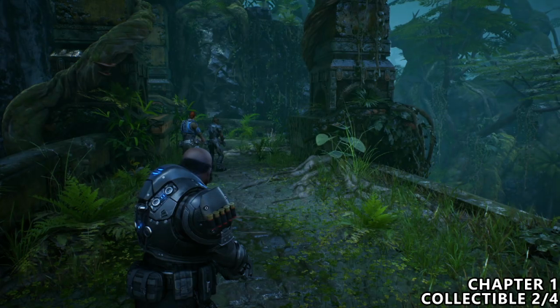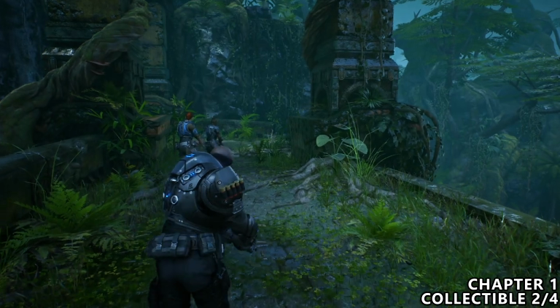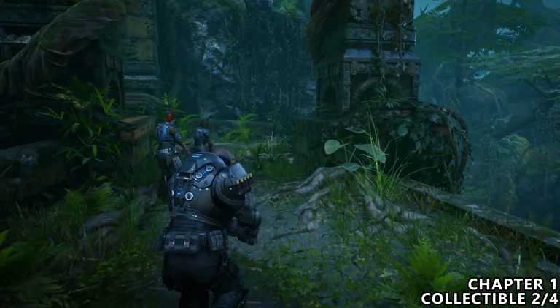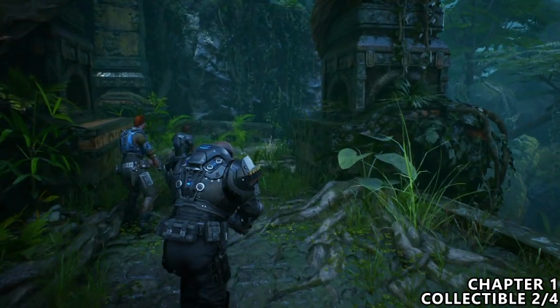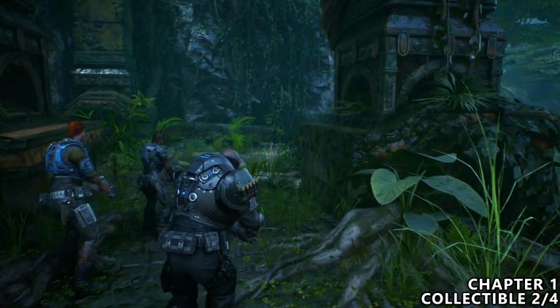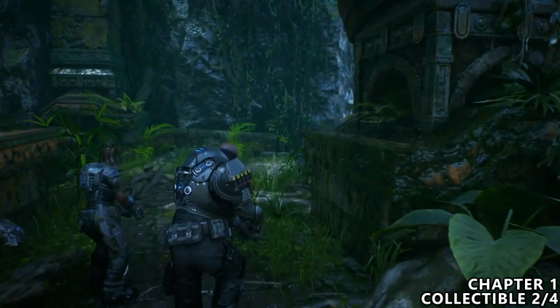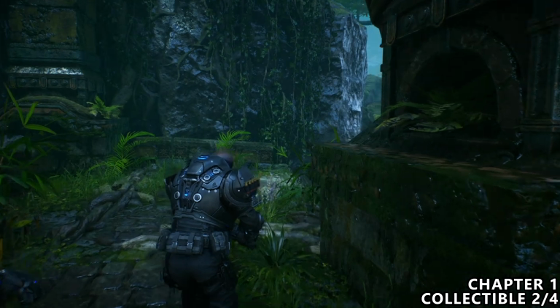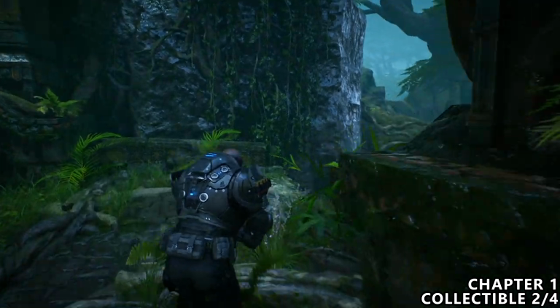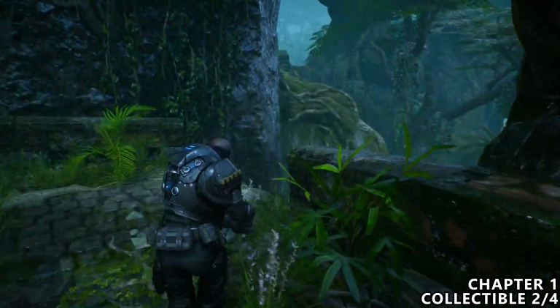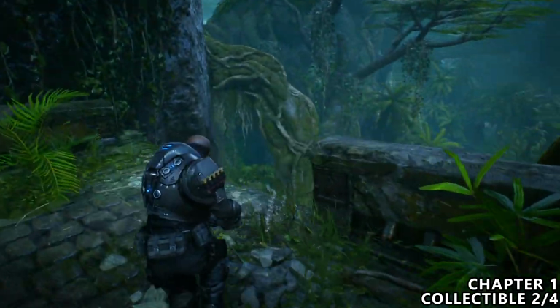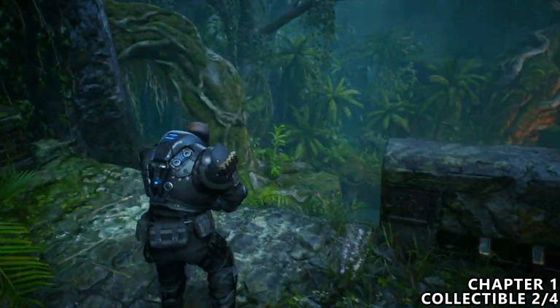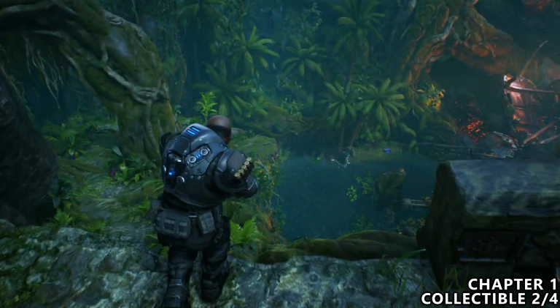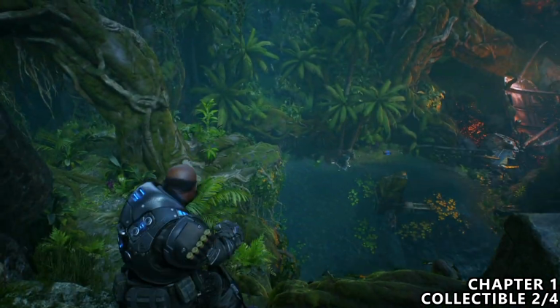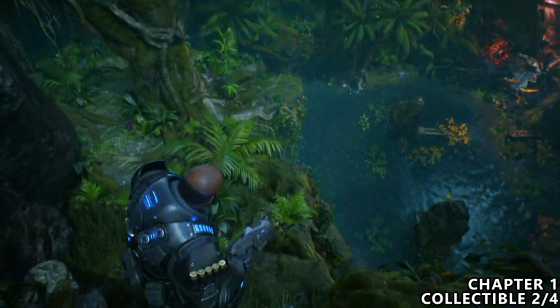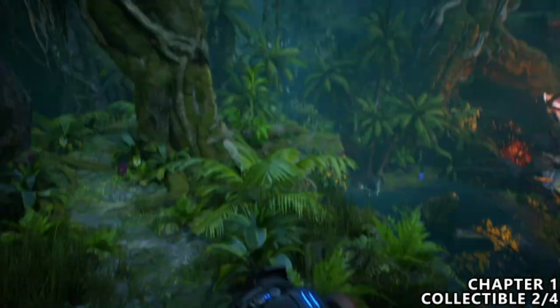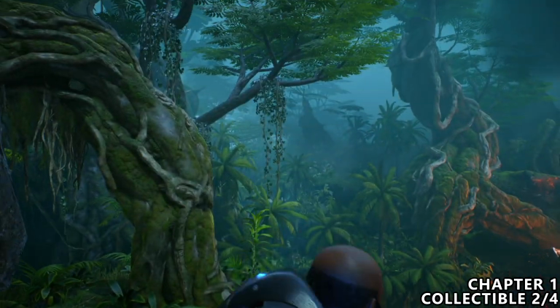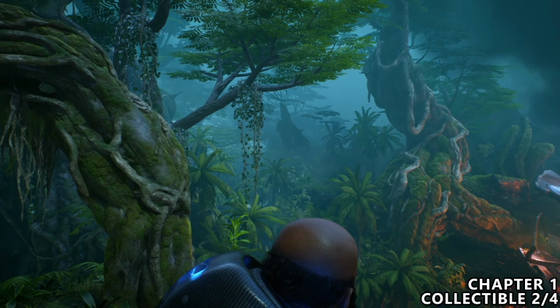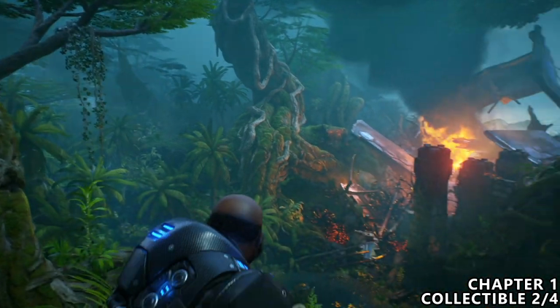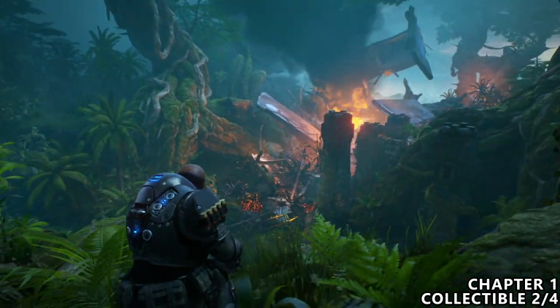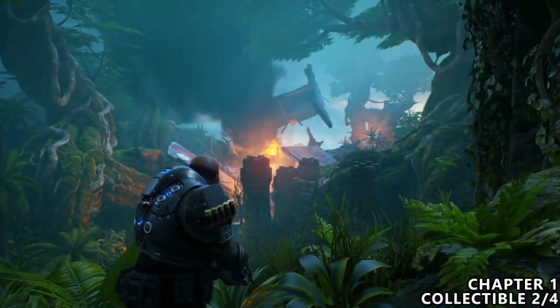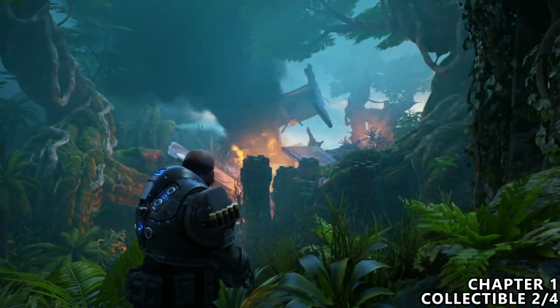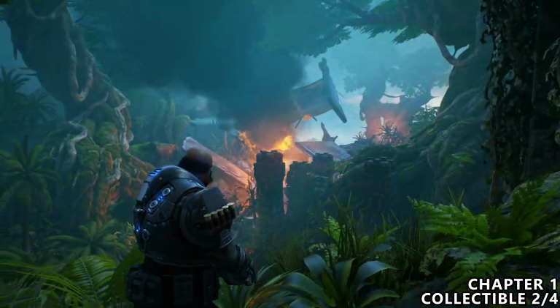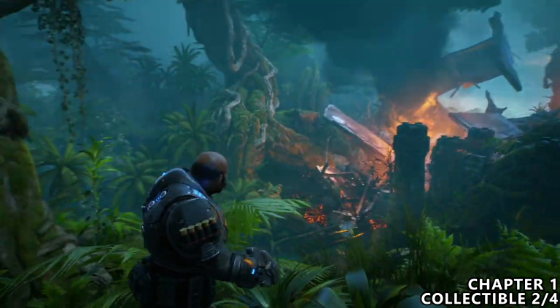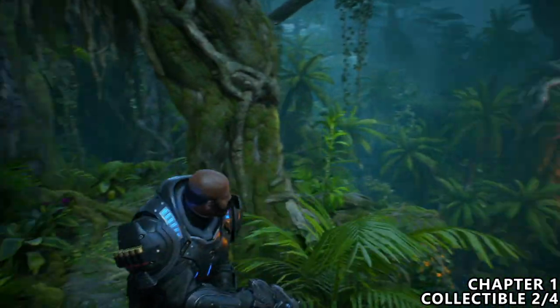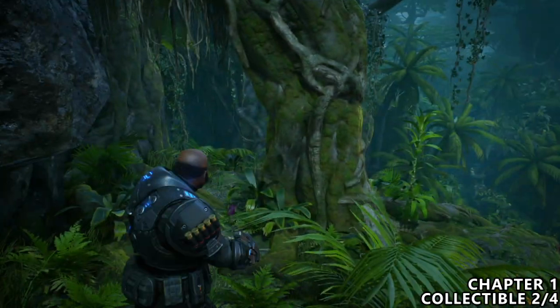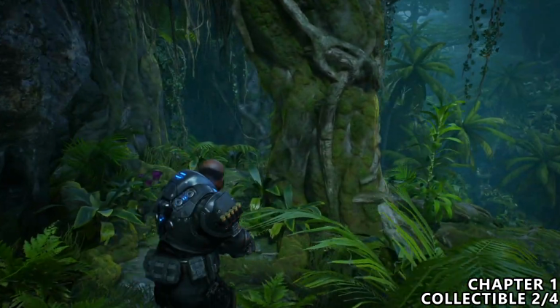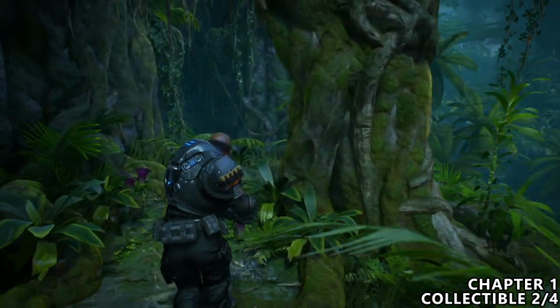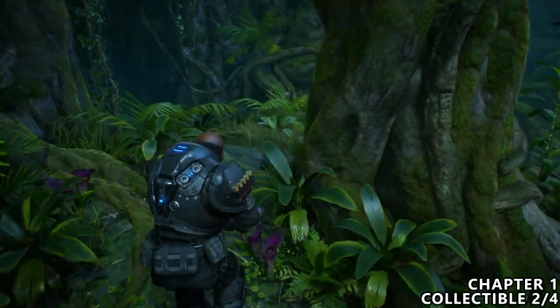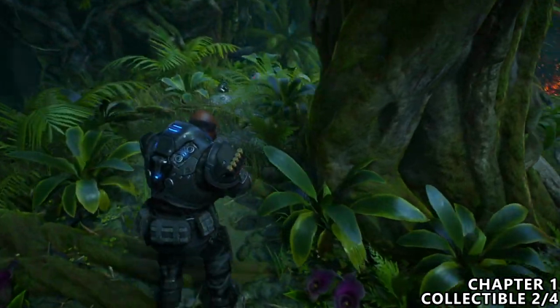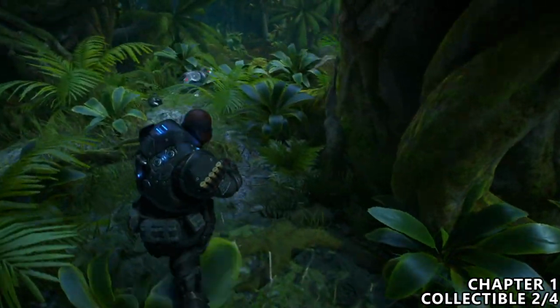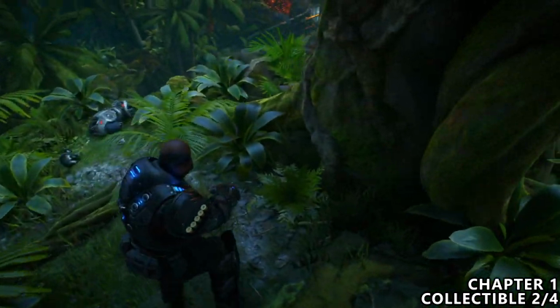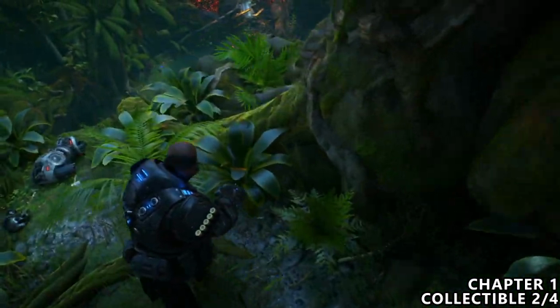A little bit later on, you will reach this bridge and drop down a small ledge. To the right in the distance, you can see the downed condor. And next to that, you can find a collectible near the stump of this tree, which can be pretty tricky.